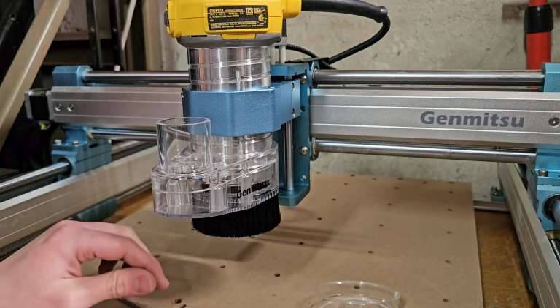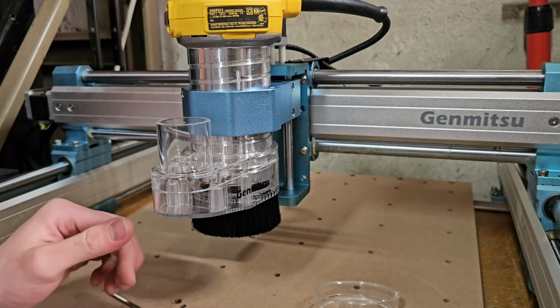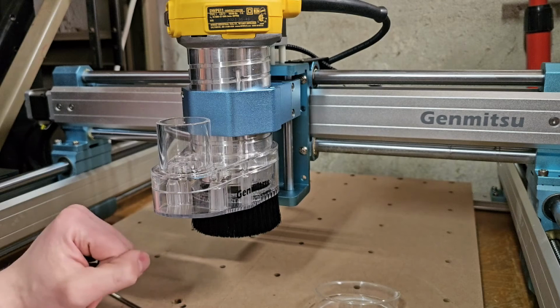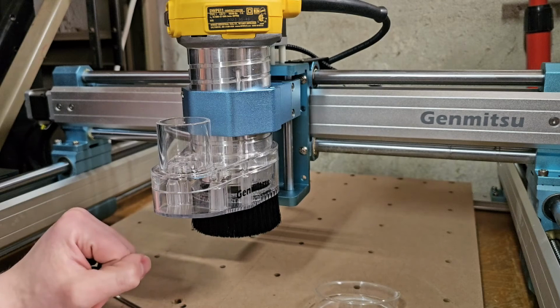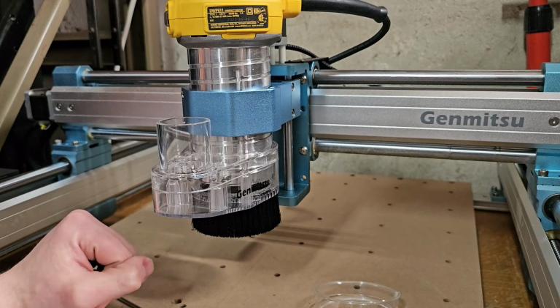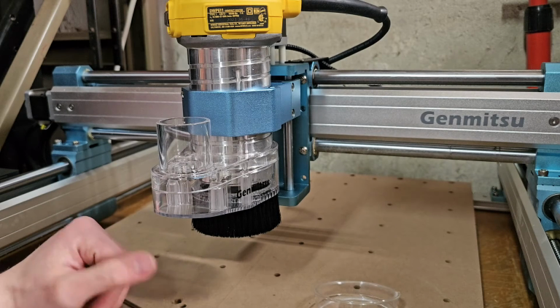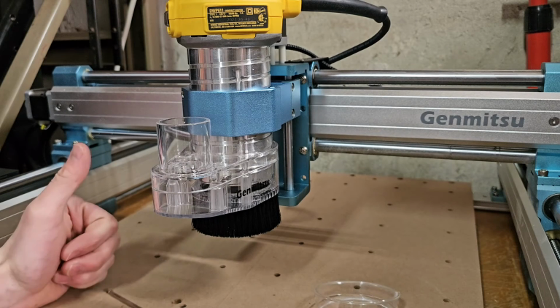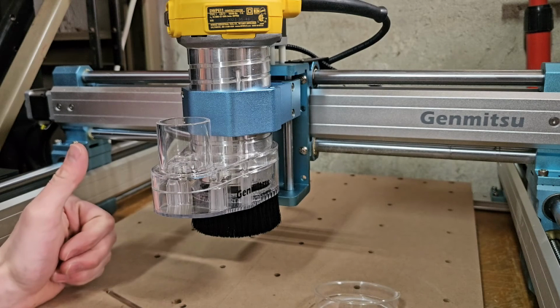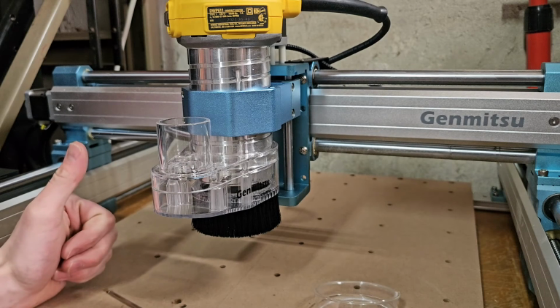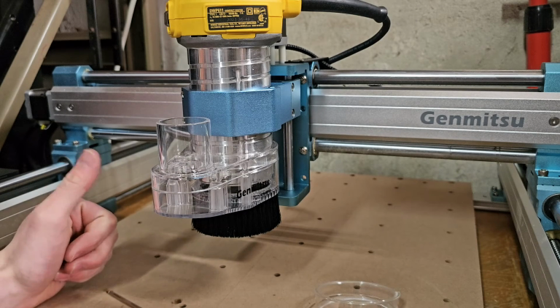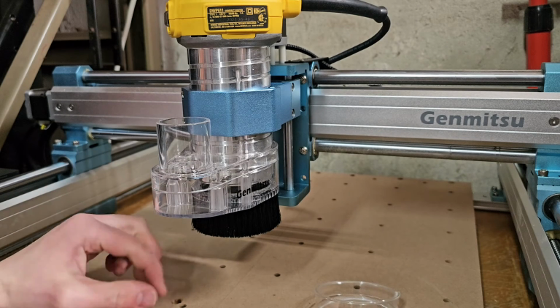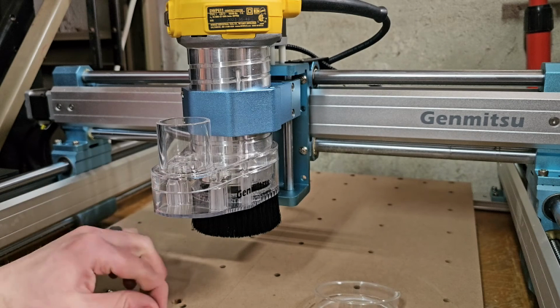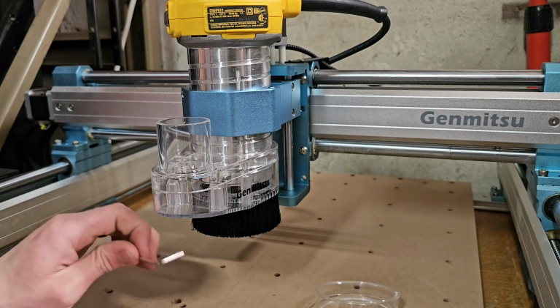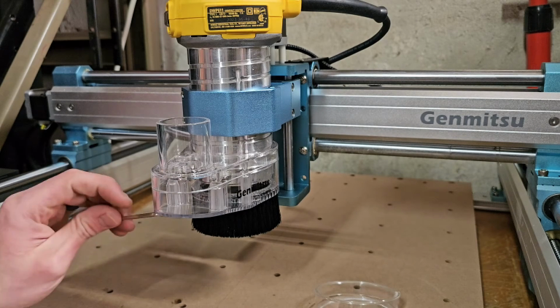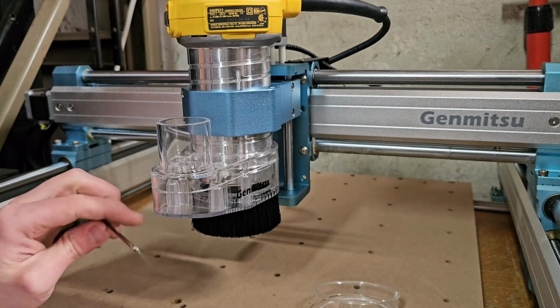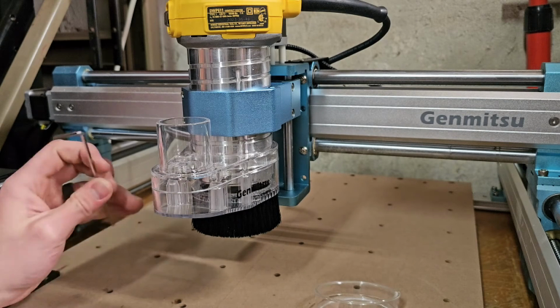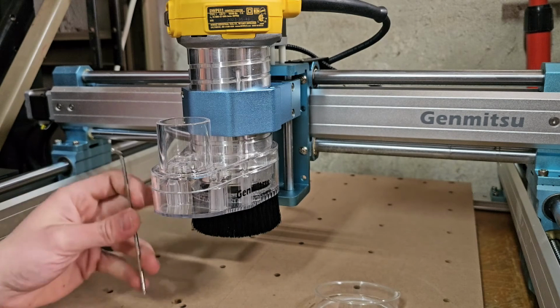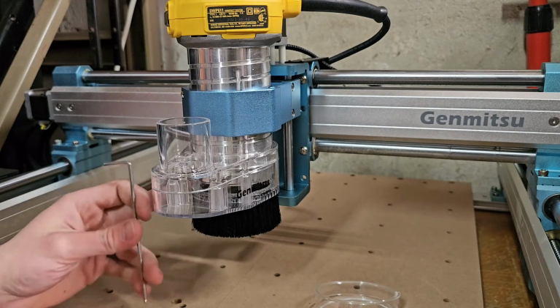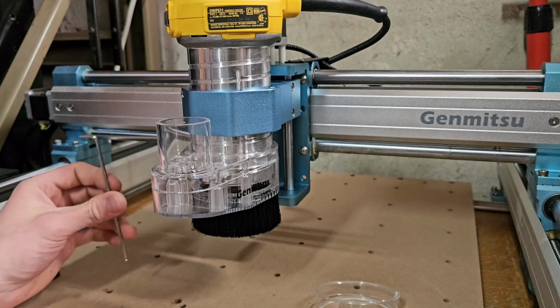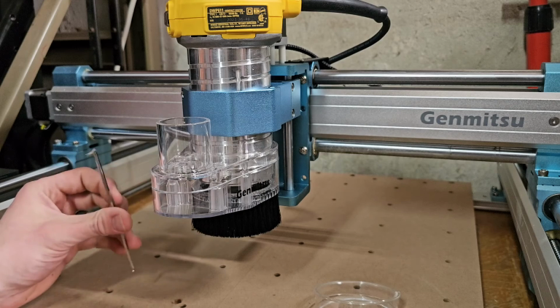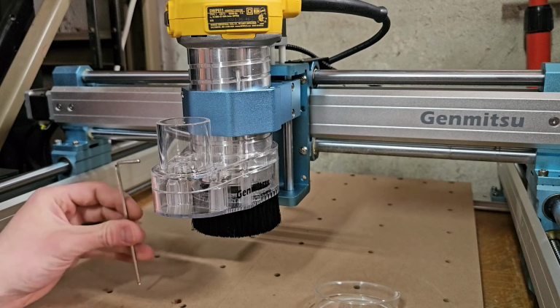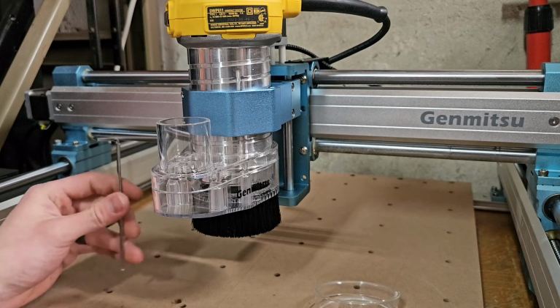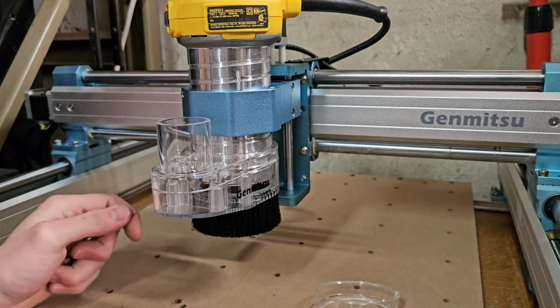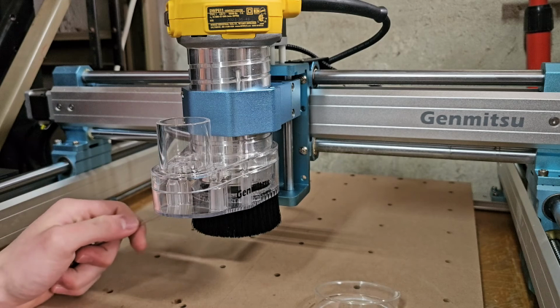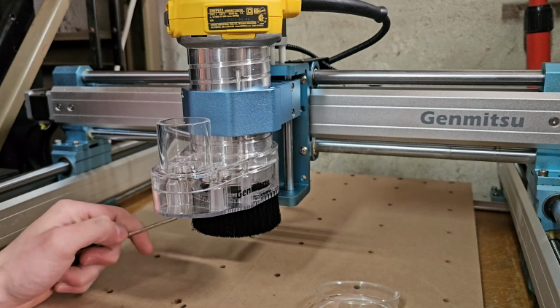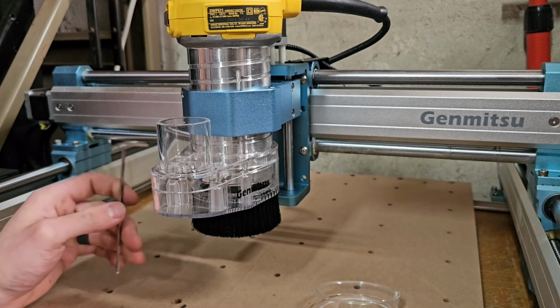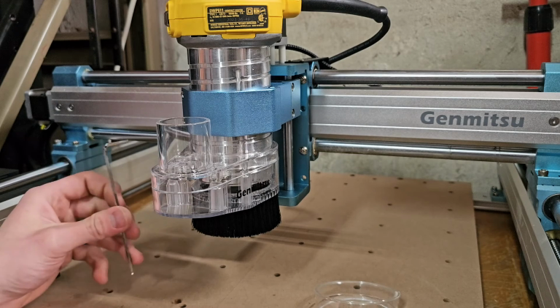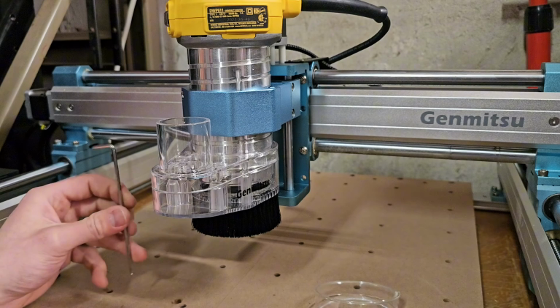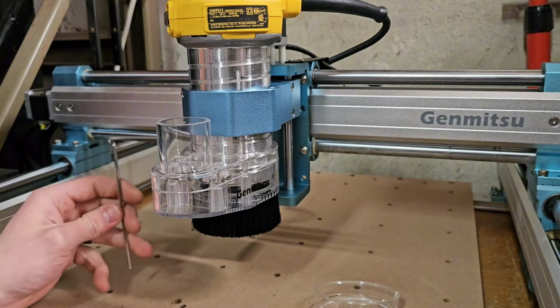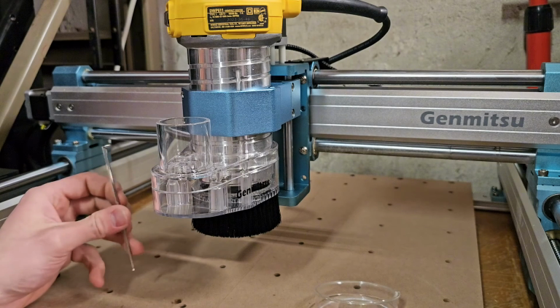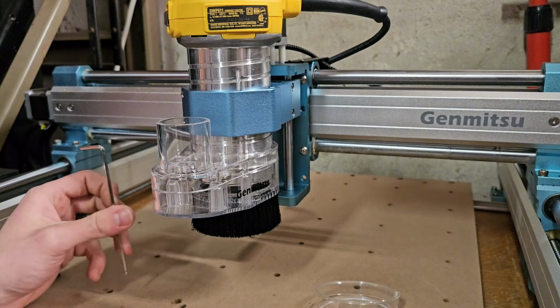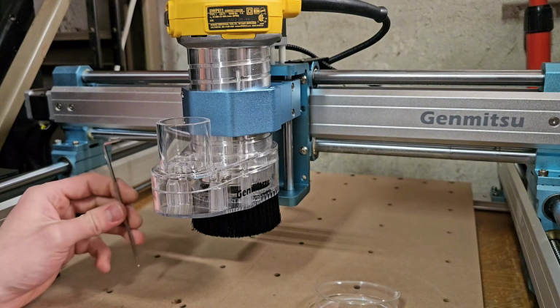Appreciate you guys watching. Let me know if you want to see any more upgrades or any more on this CNC machine. Make sure to like and subscribe. Thanks for watching.